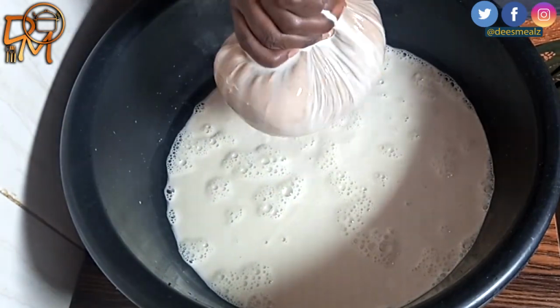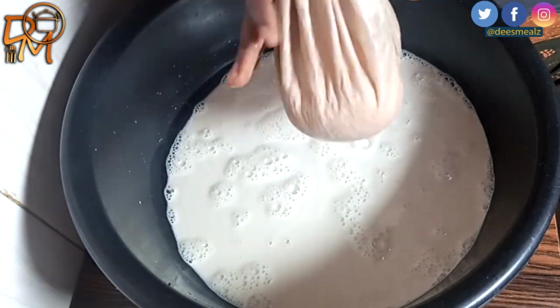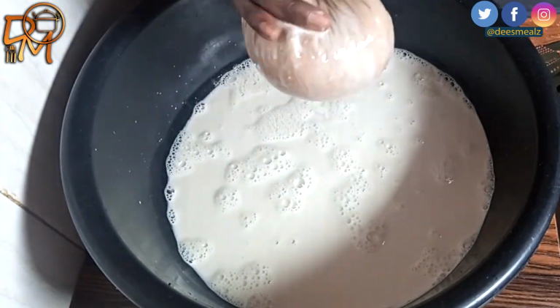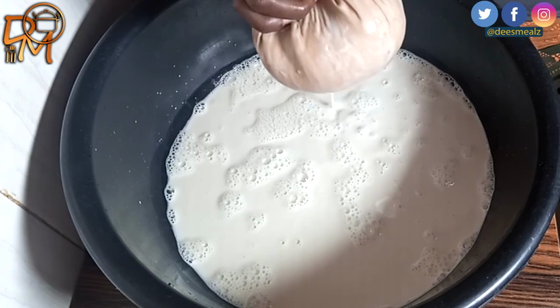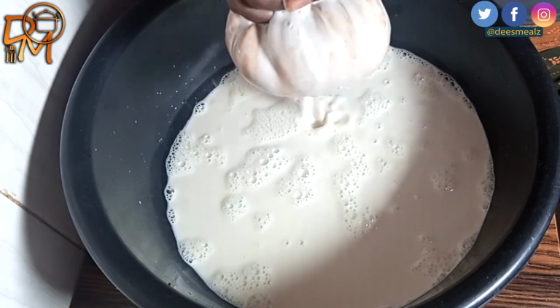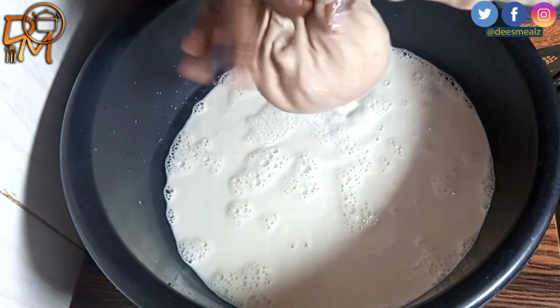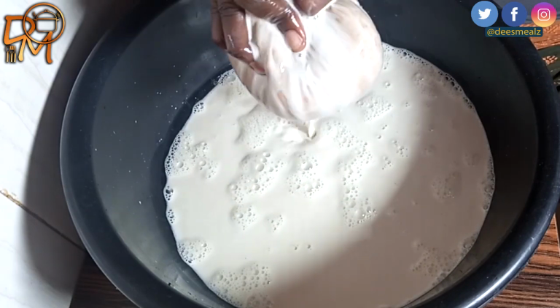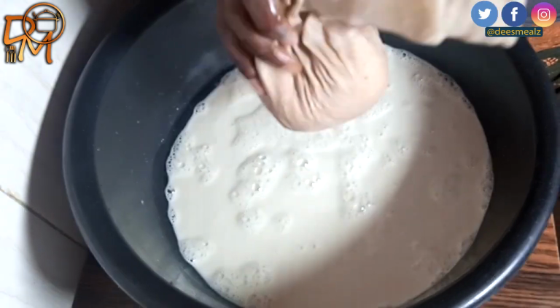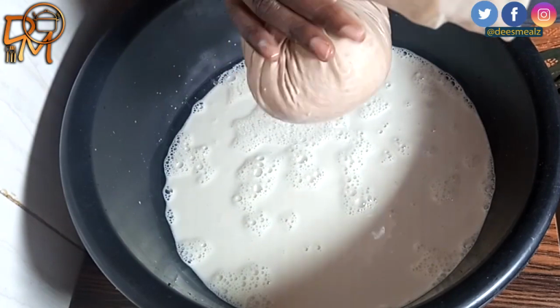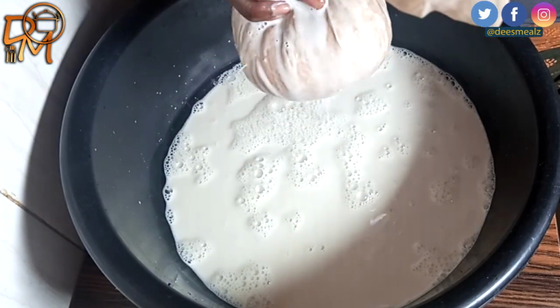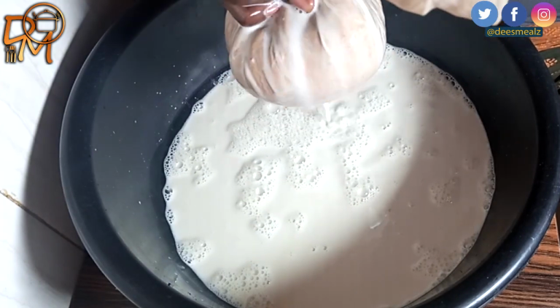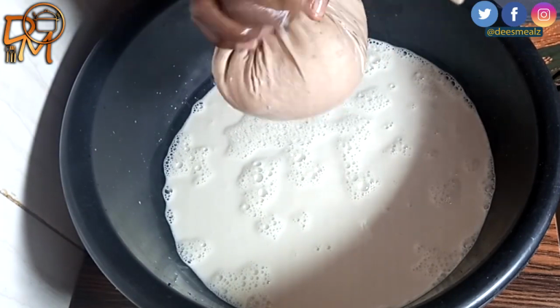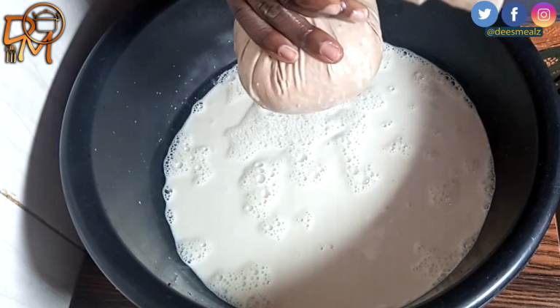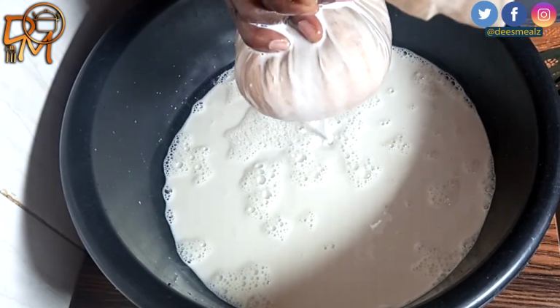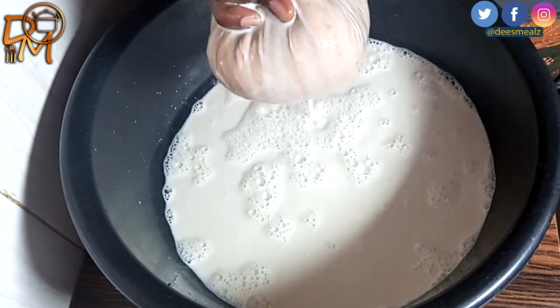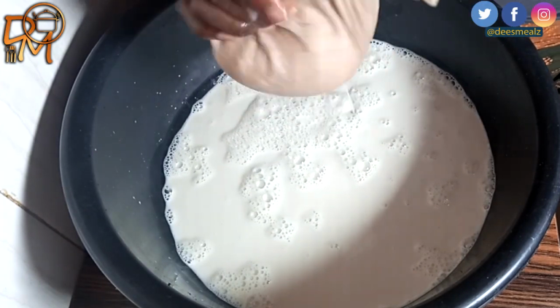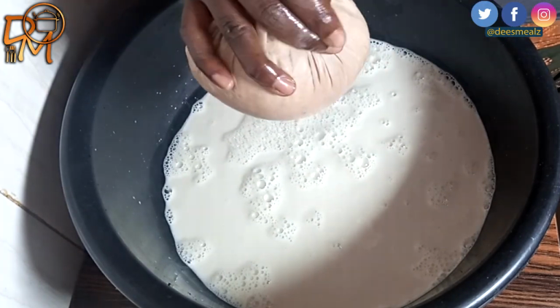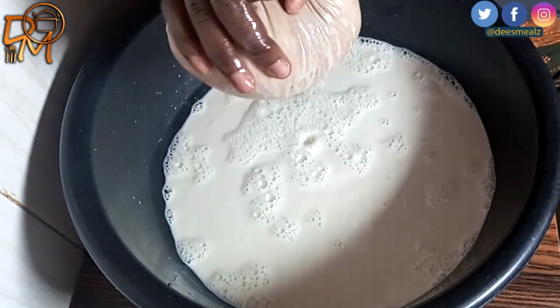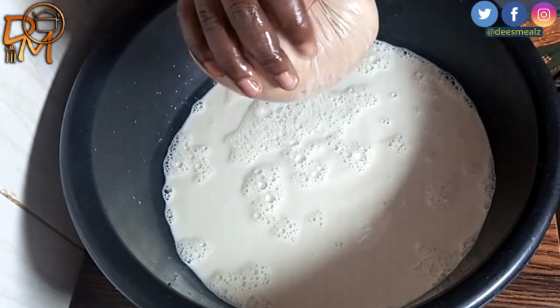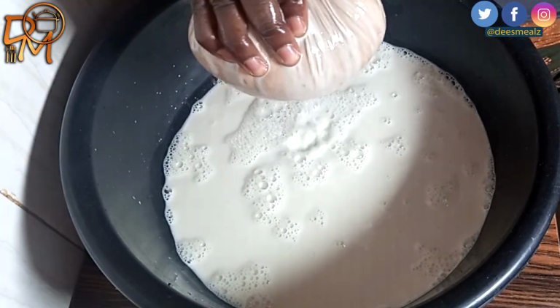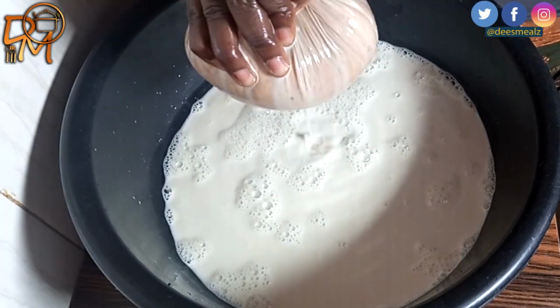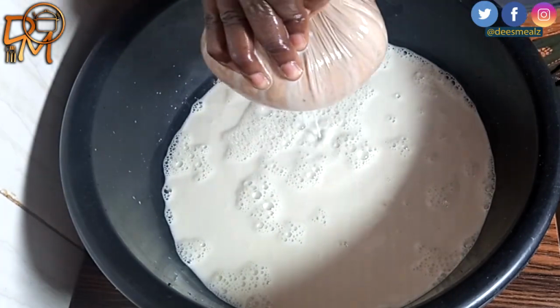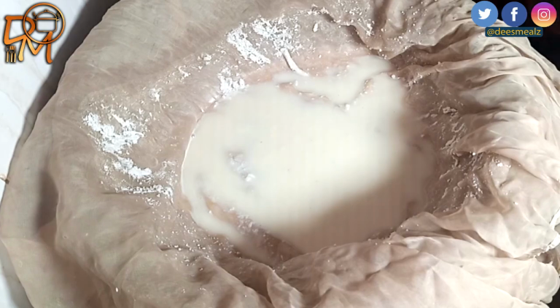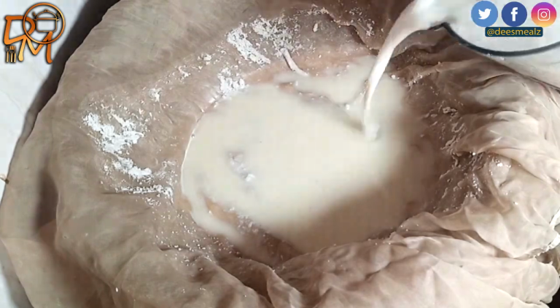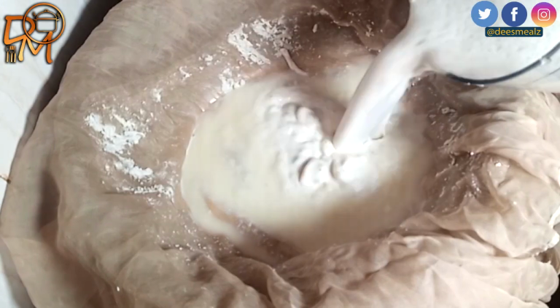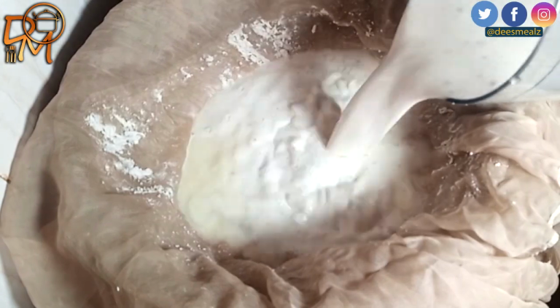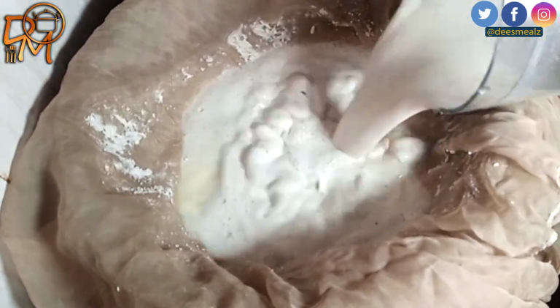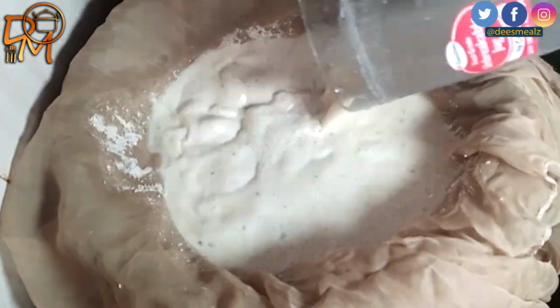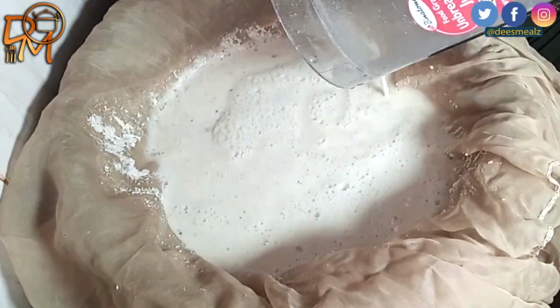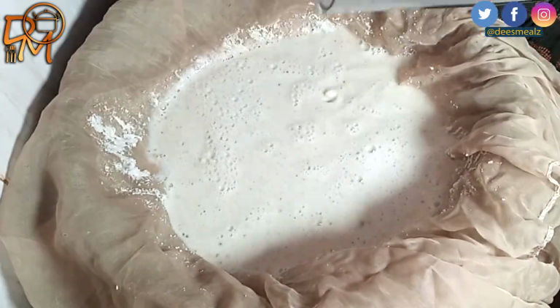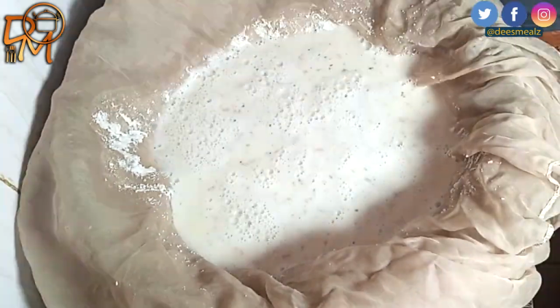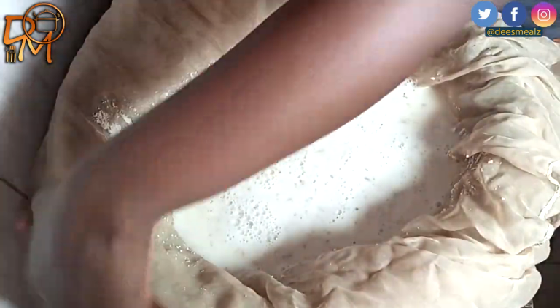This chaff will be going back into the blender and I'll add more water to it and blend once again. Alright, I'm done blending — I'm going to sieve it too.